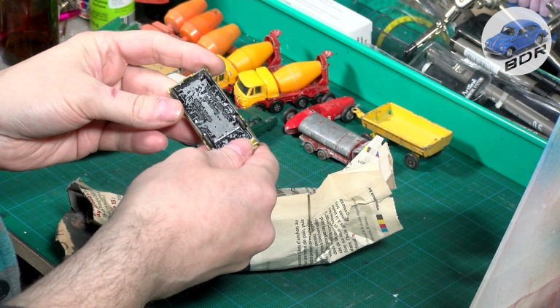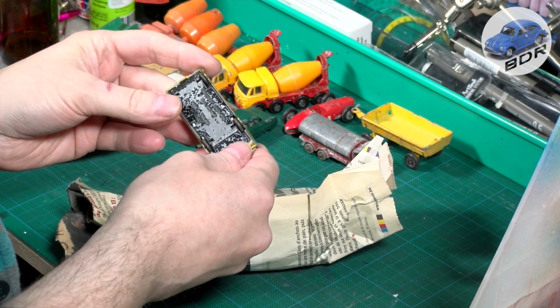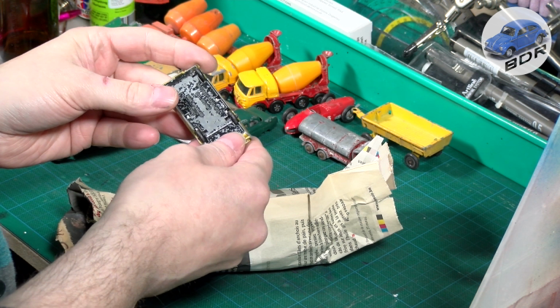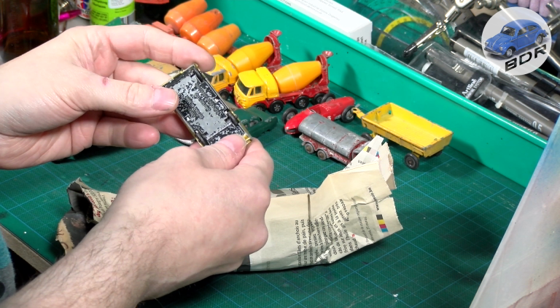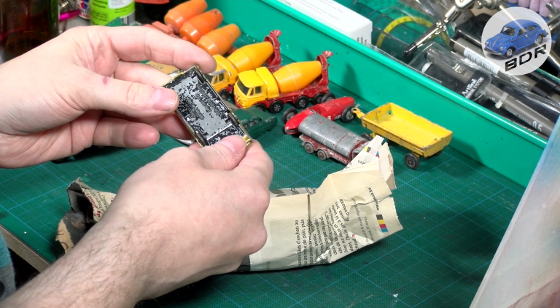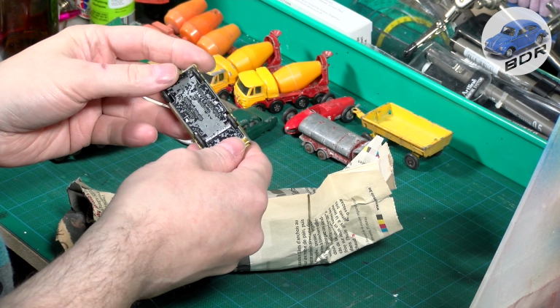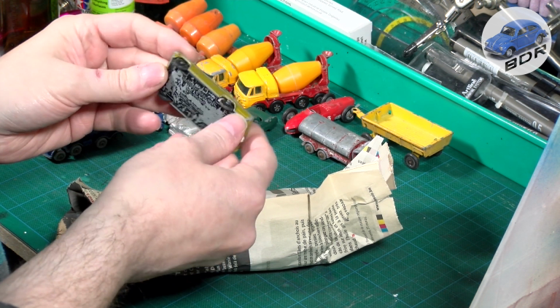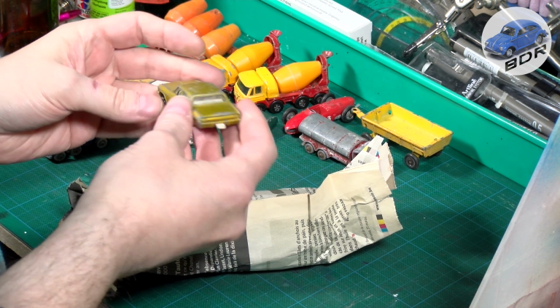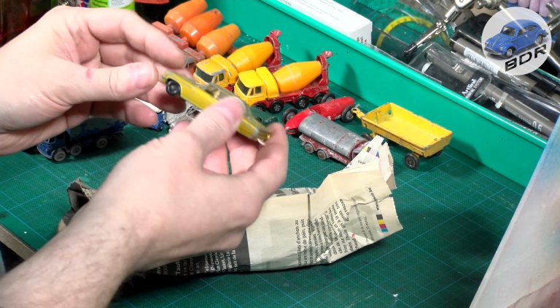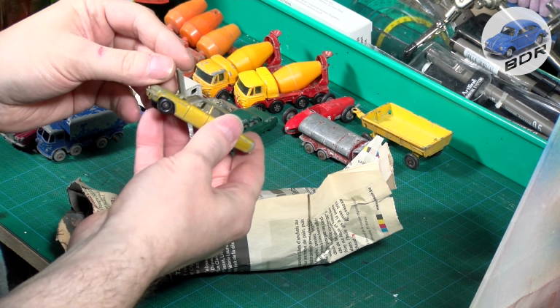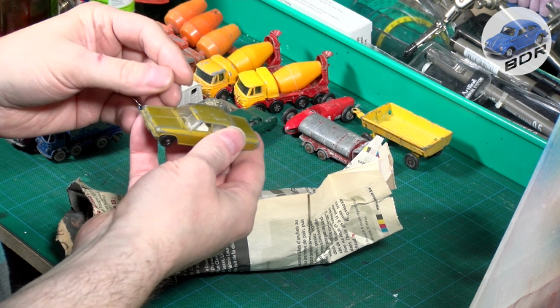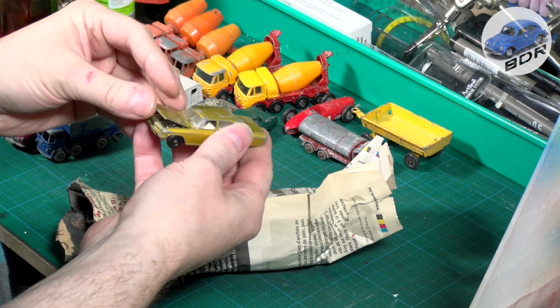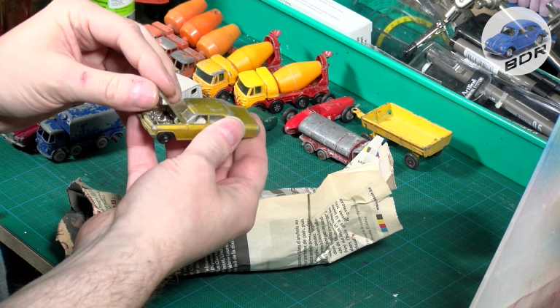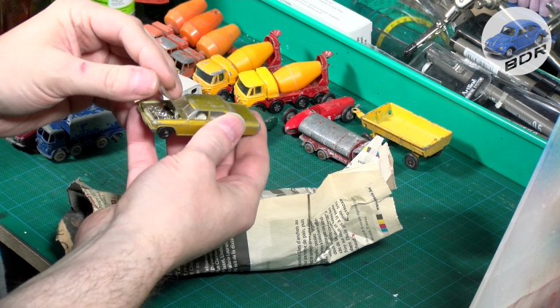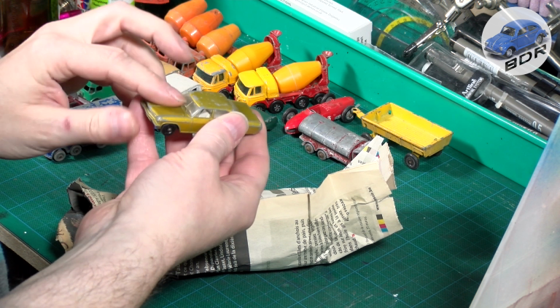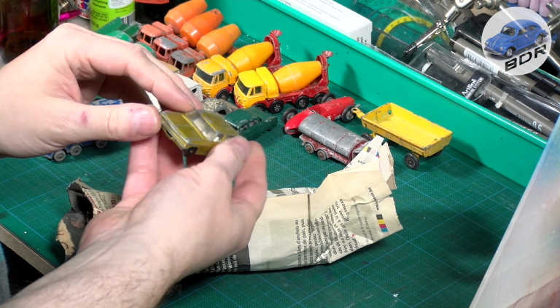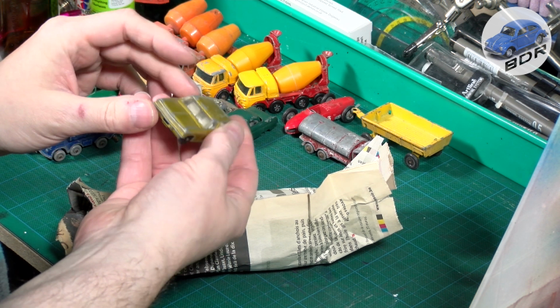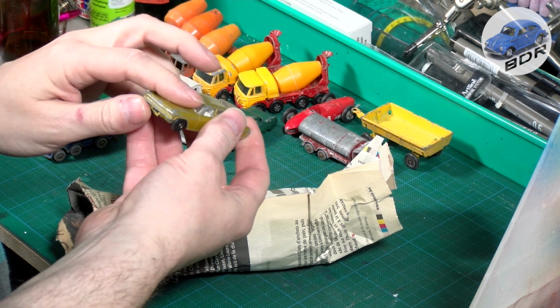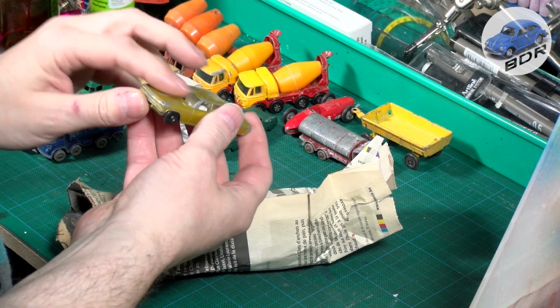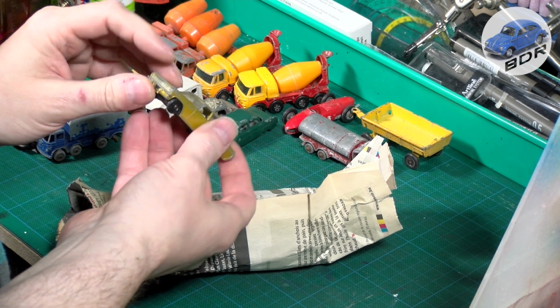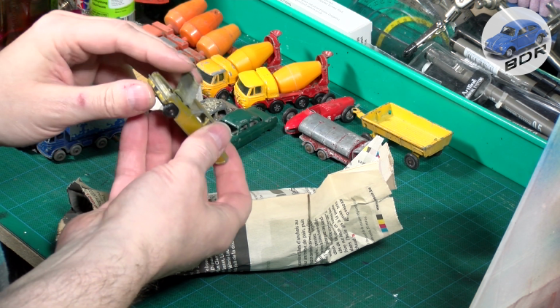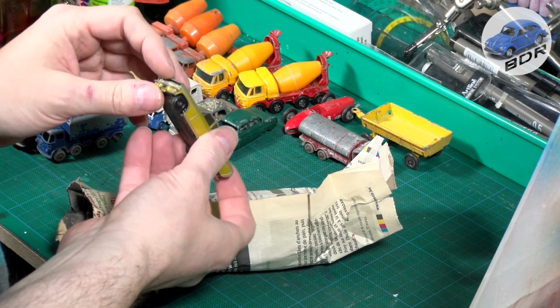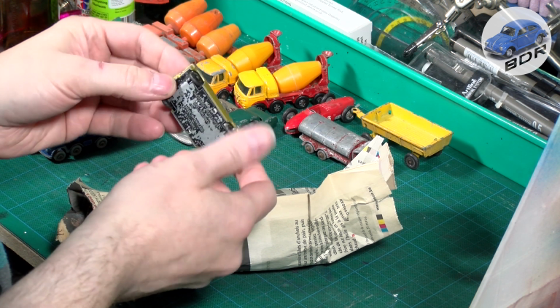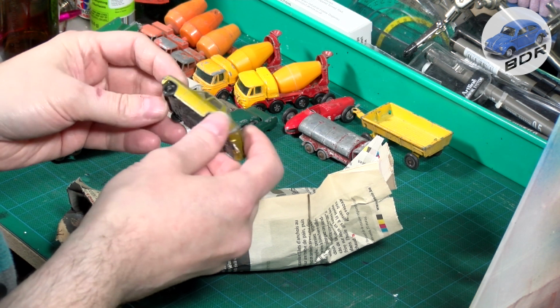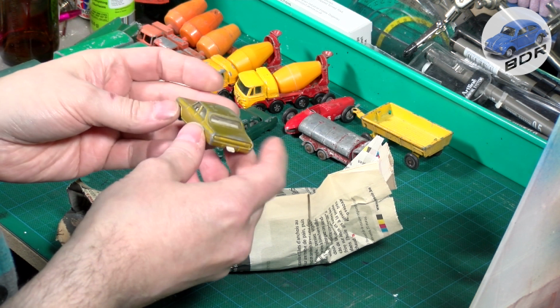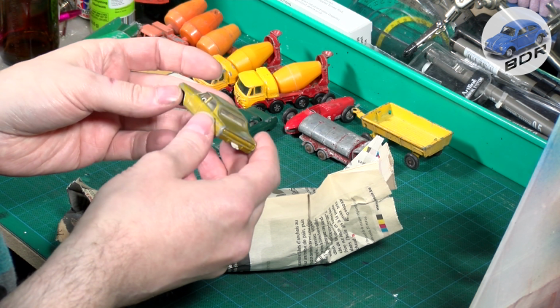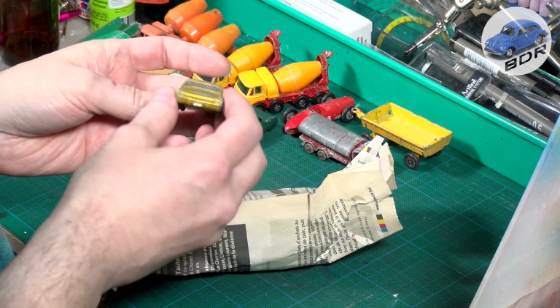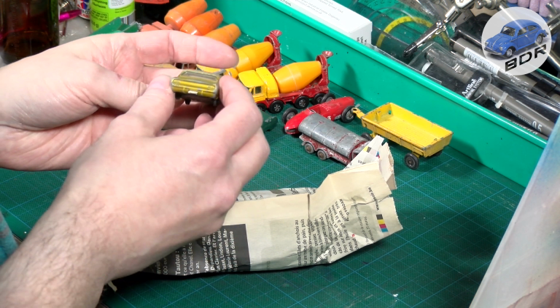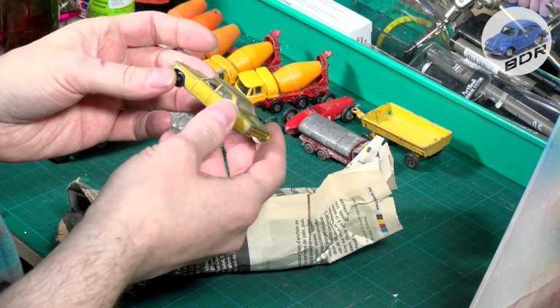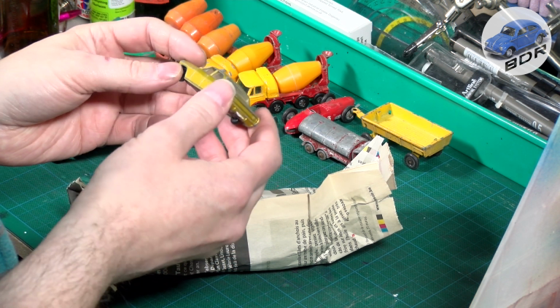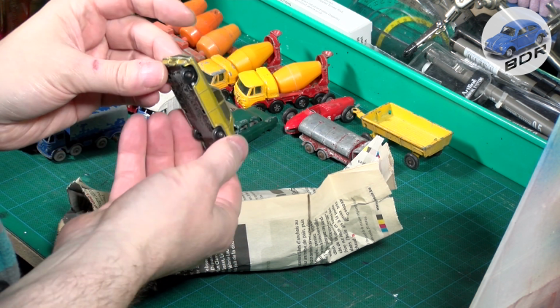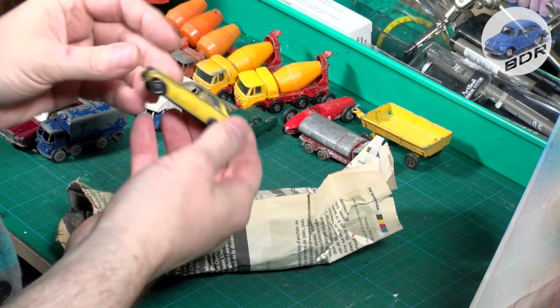Next we have the Opel Diplomat number 36 by Matchbox Lesney. Nice condition except for the cracked windscreen — I'm sure I can get a replacement for that. A nice little model.